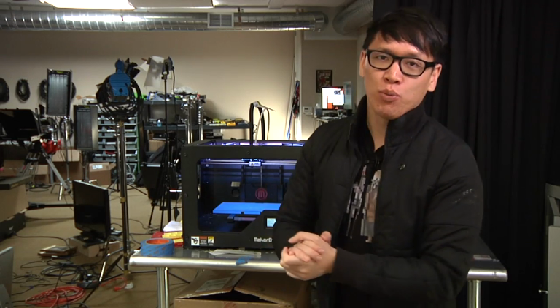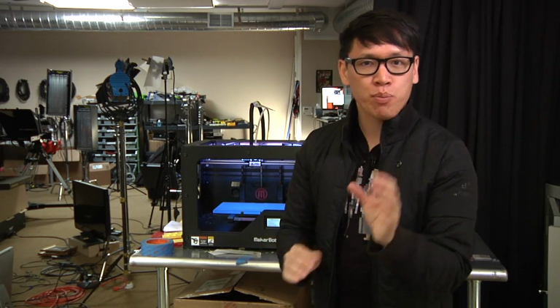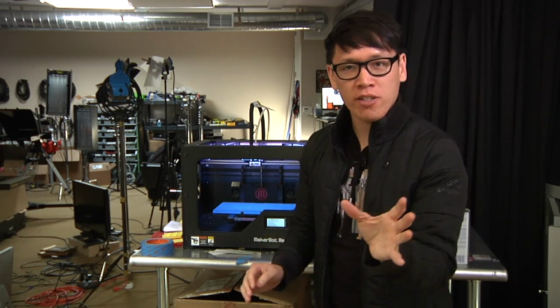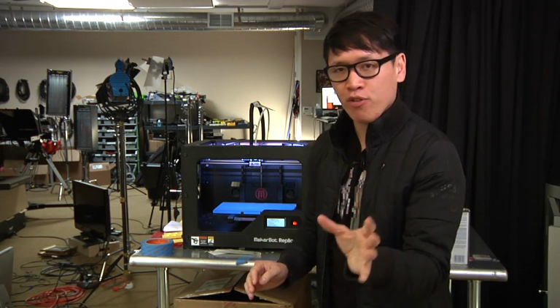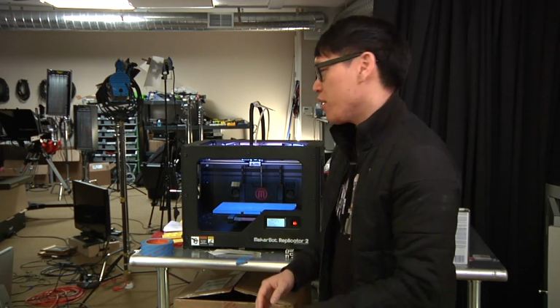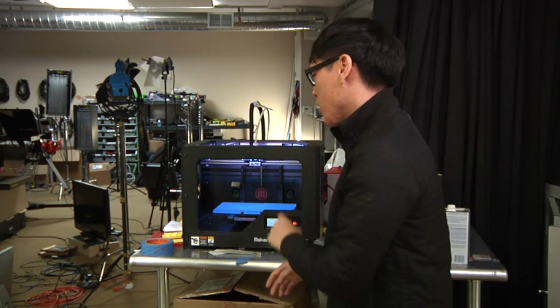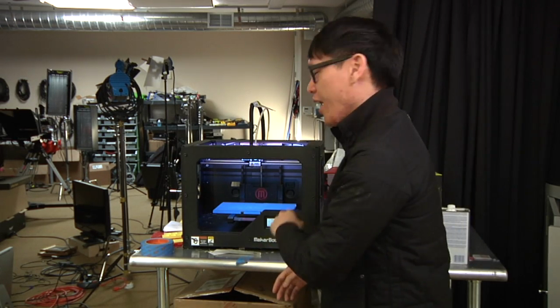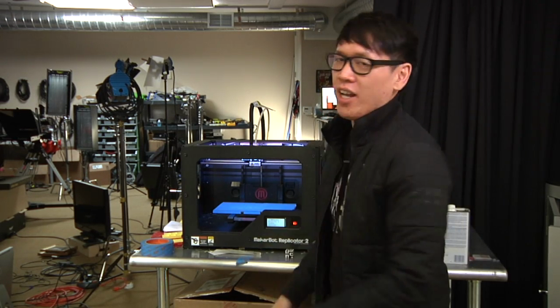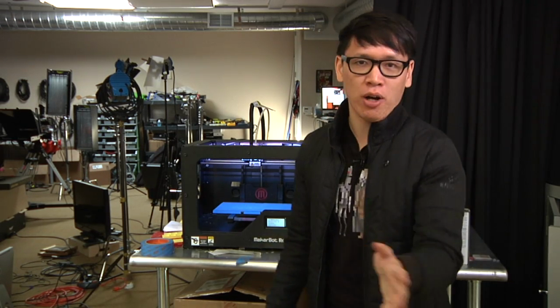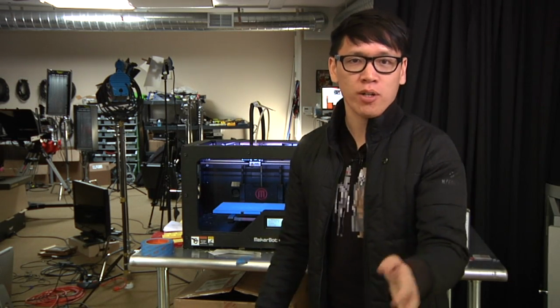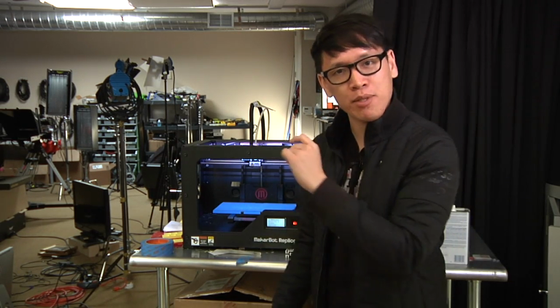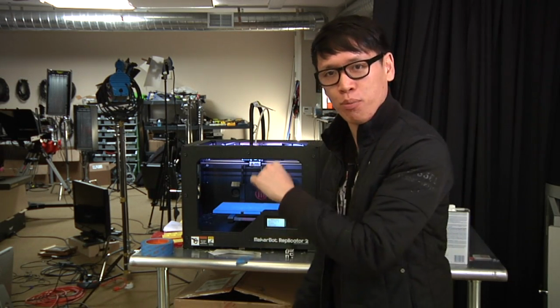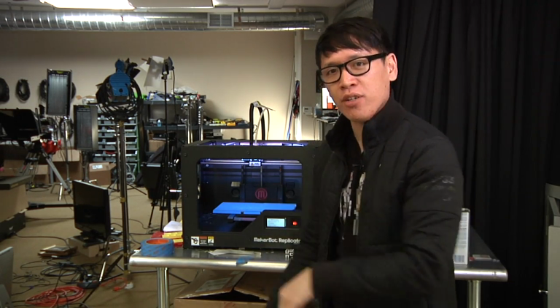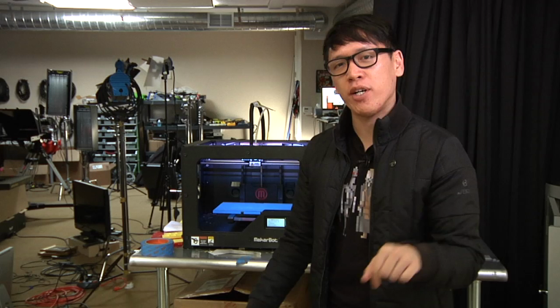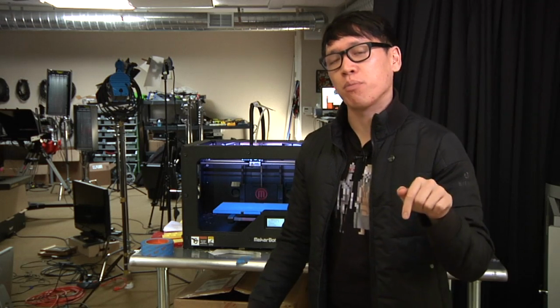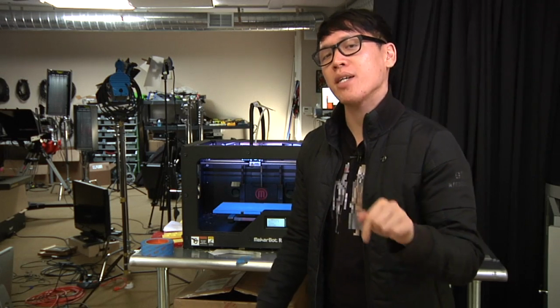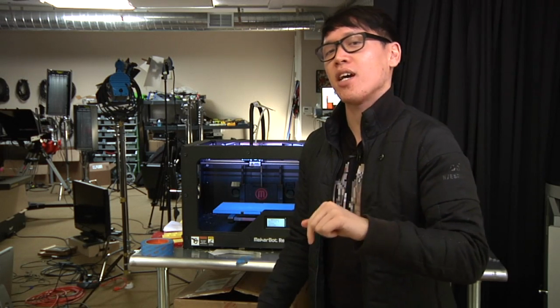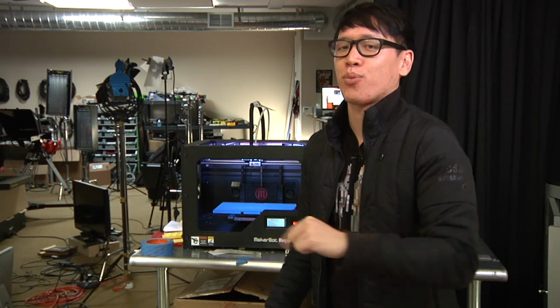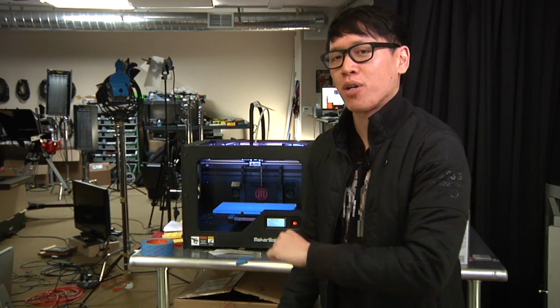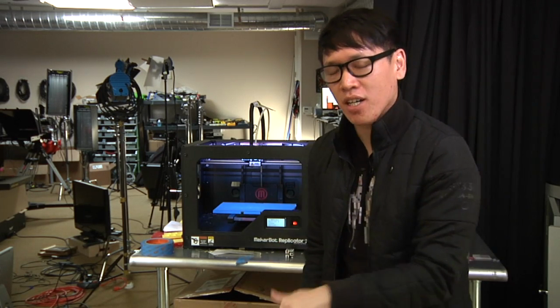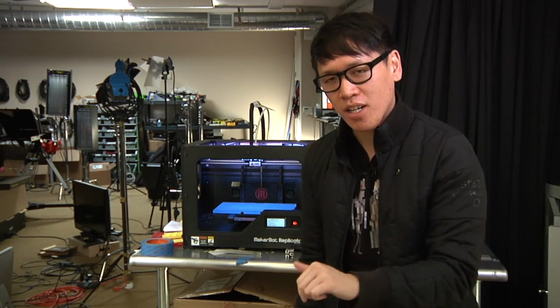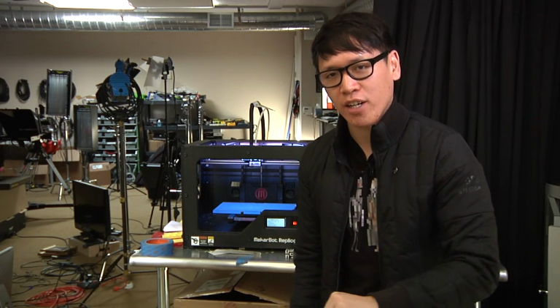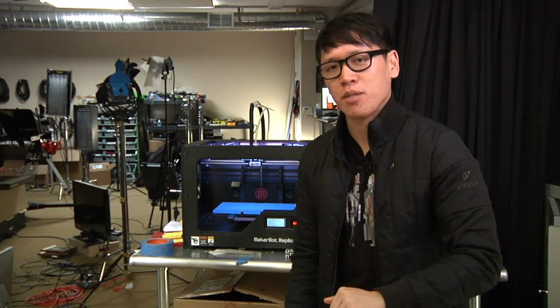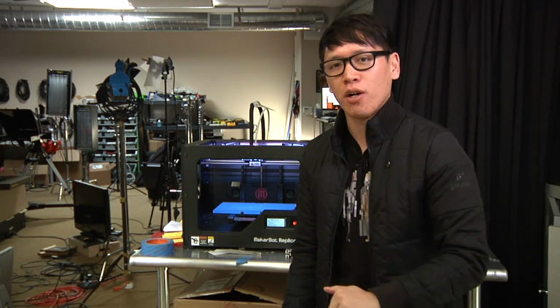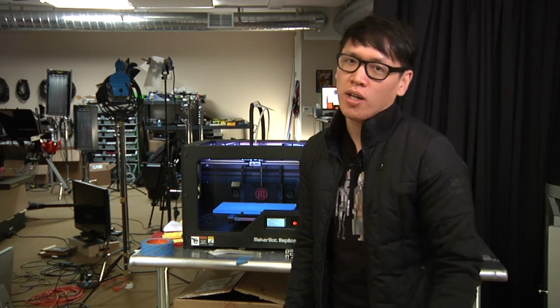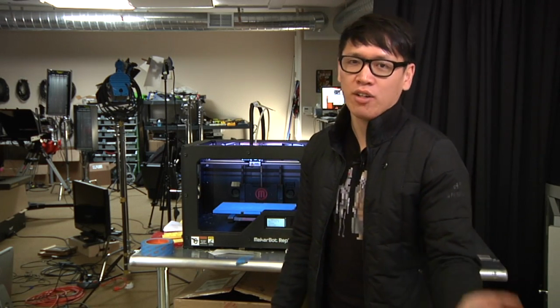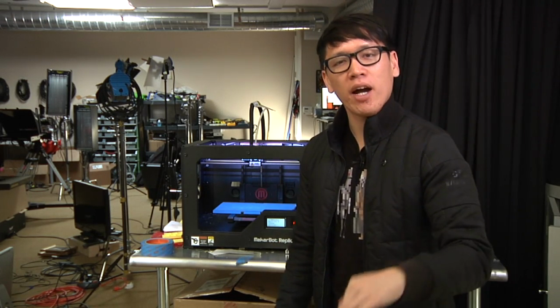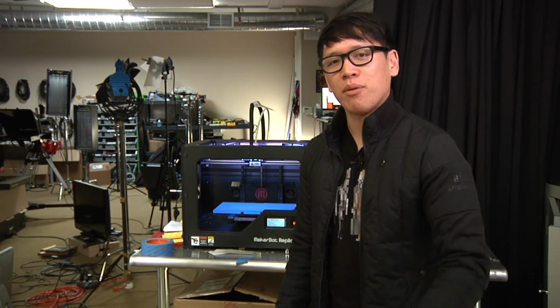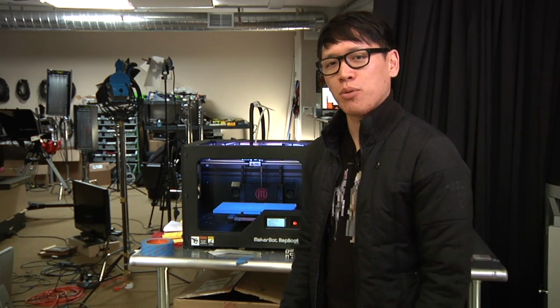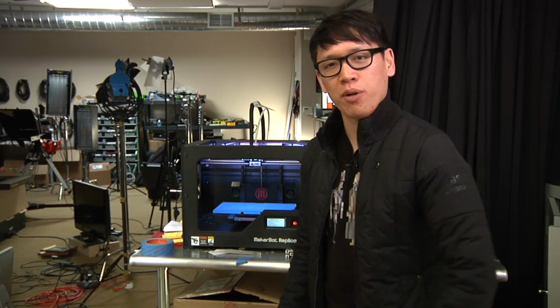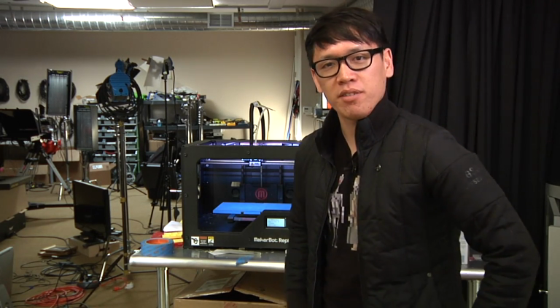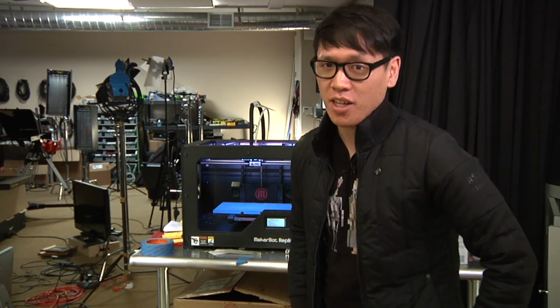Will's prepared something for me to print today, and you know how it works. I'm going to start the print. You're going to place your best guess for what I'm printing in the comments below, and I'll come back and we'll see what we've printed together.